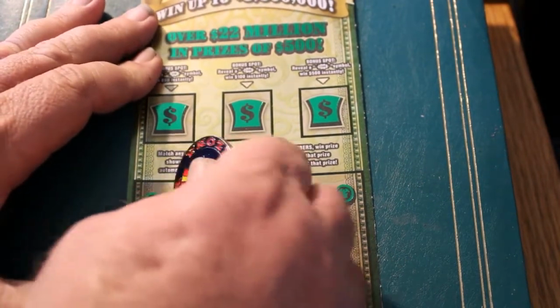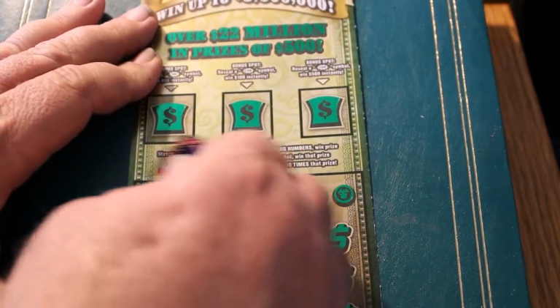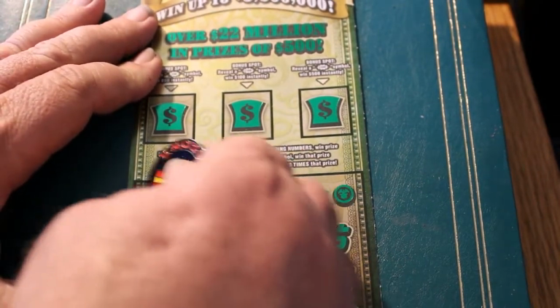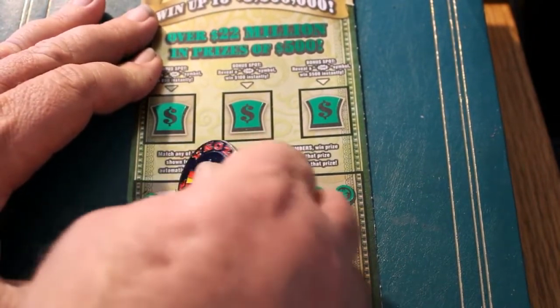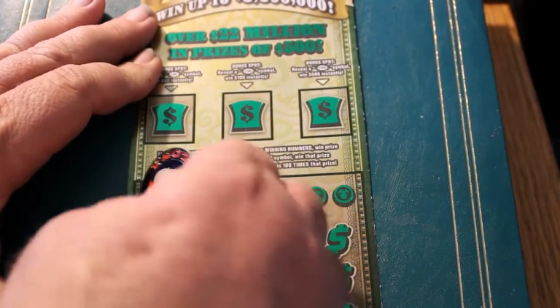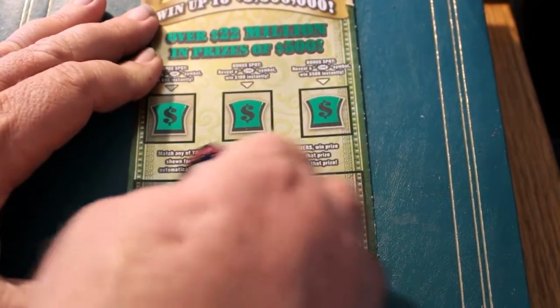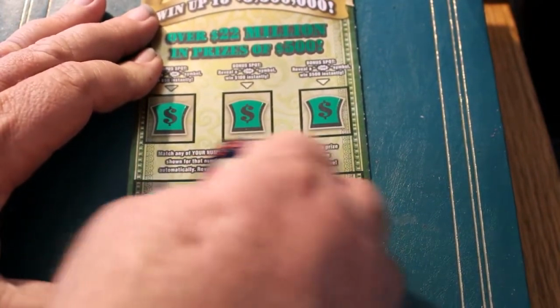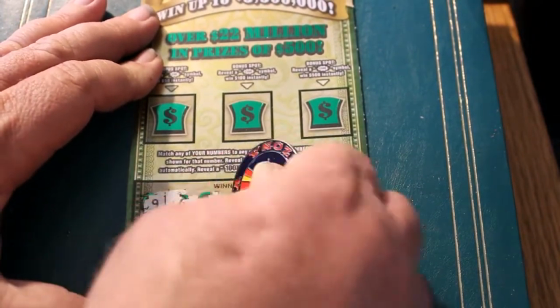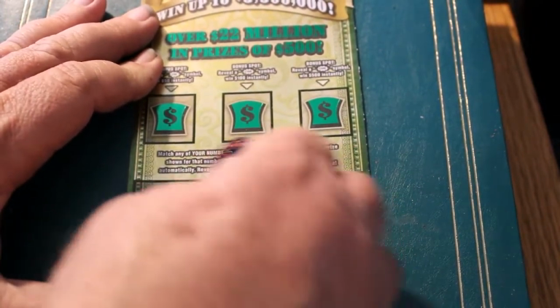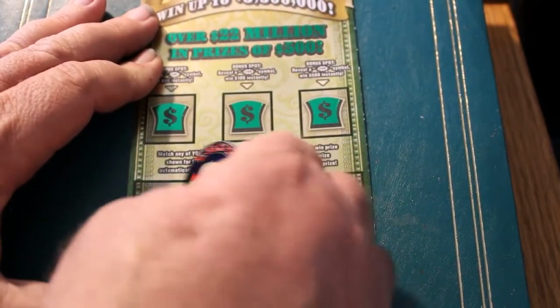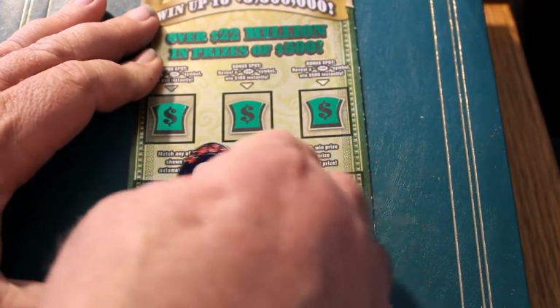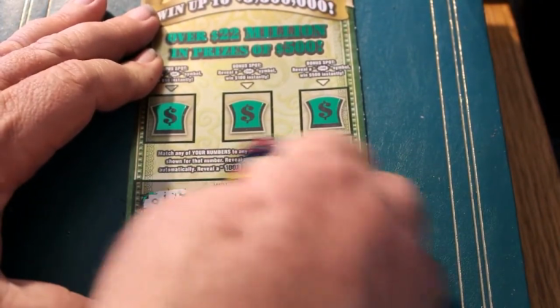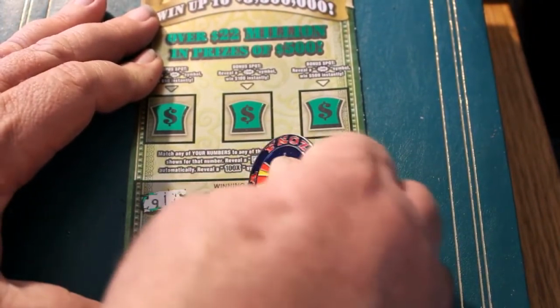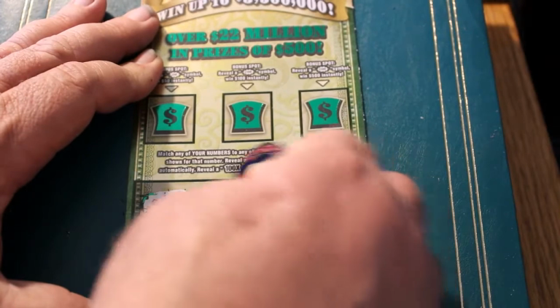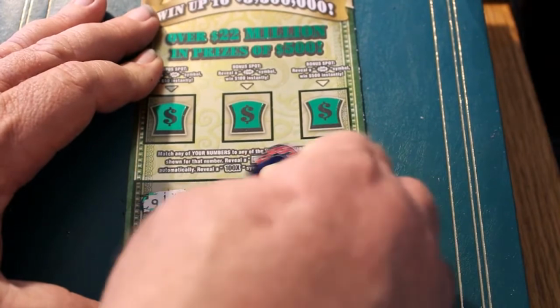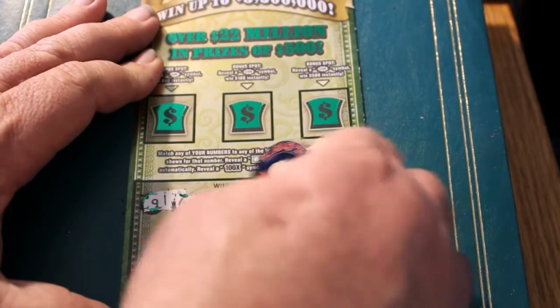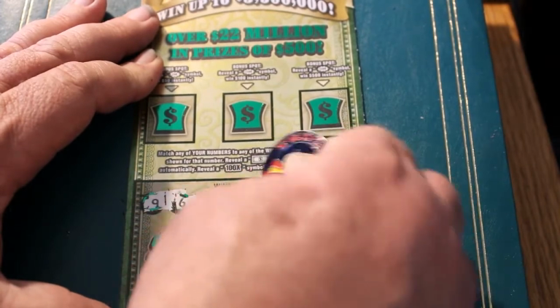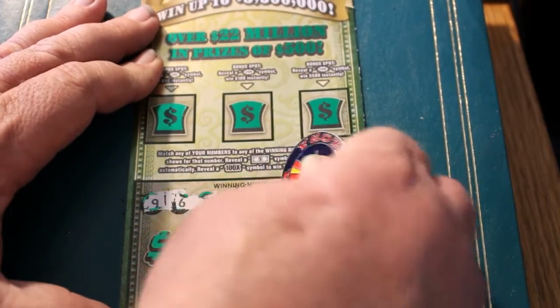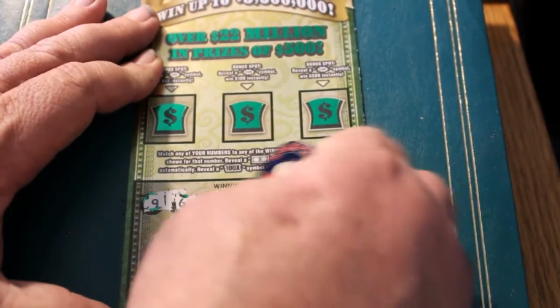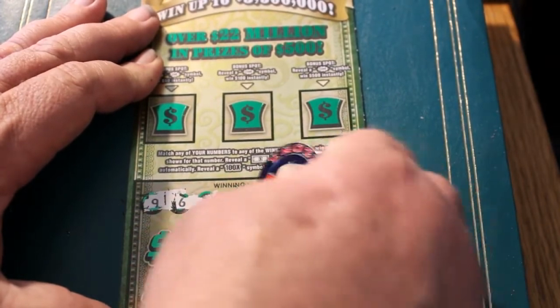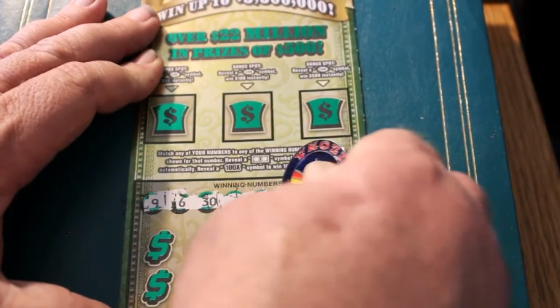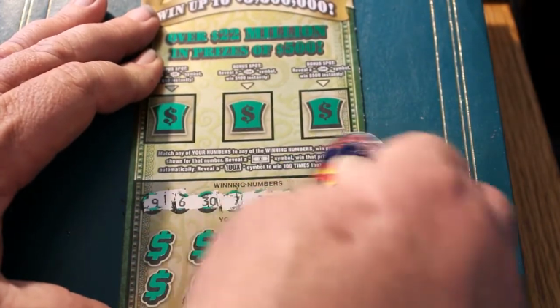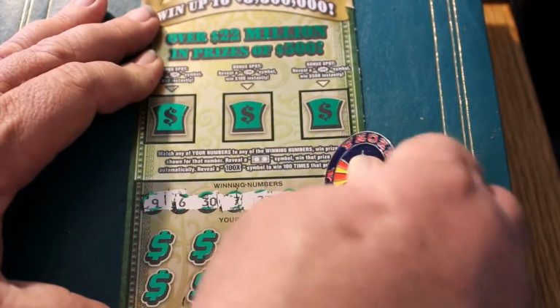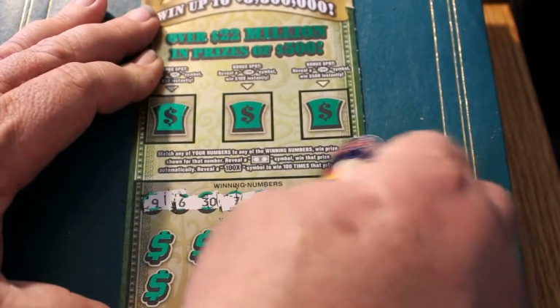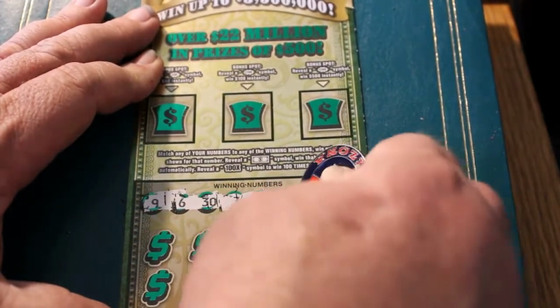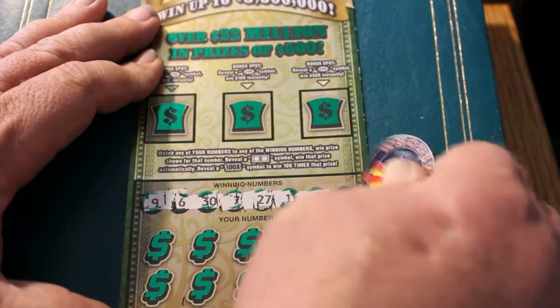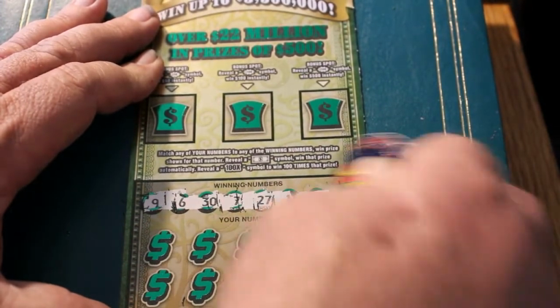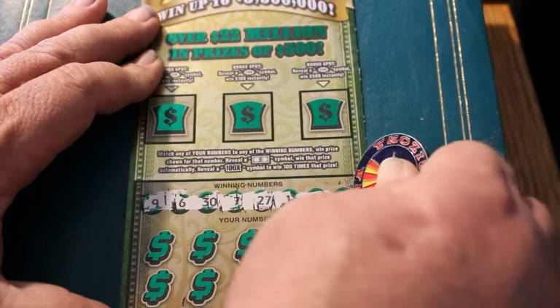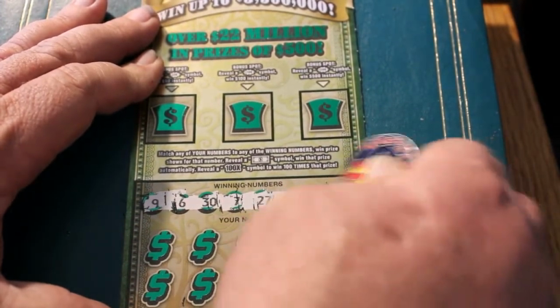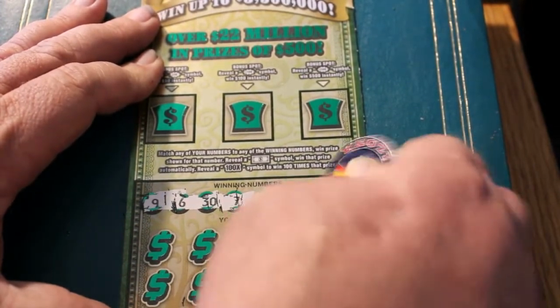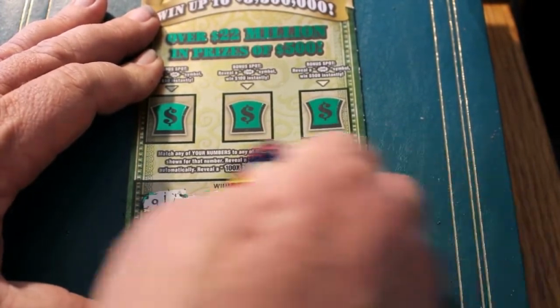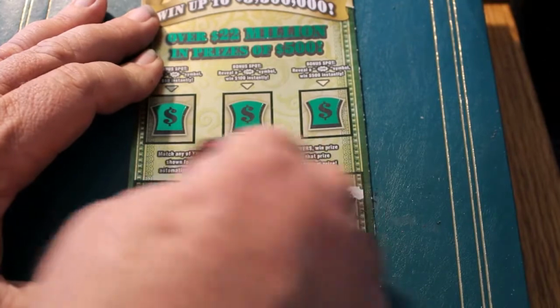Winning numbers on ticket 001: 9, 6, 30, 7, 27, 11, 20, and 26.